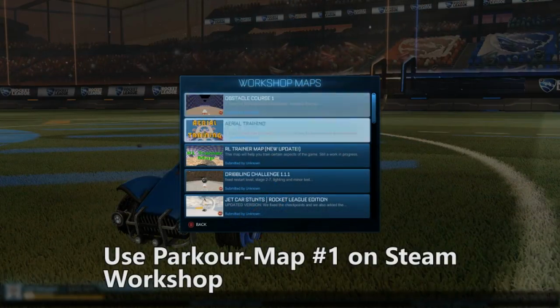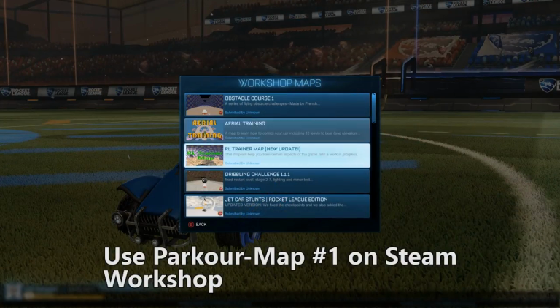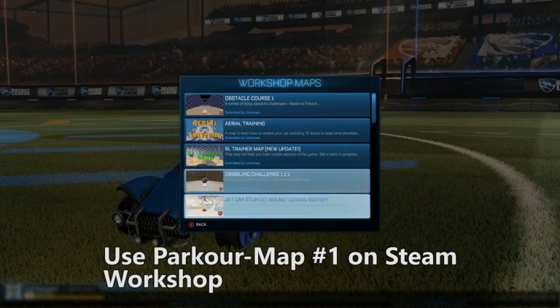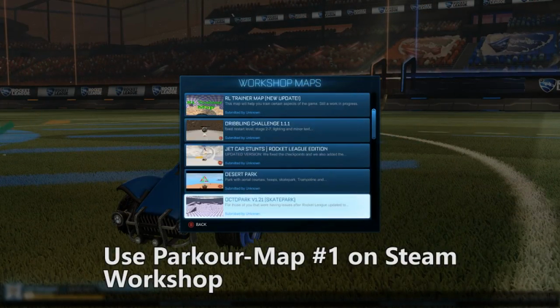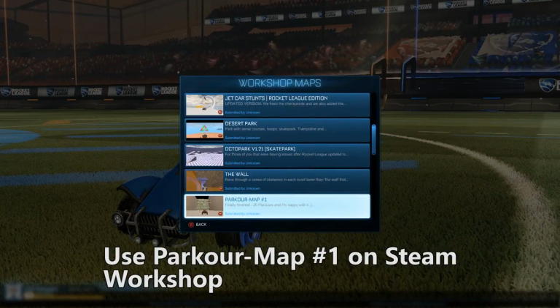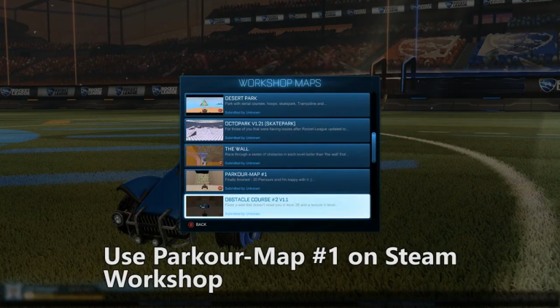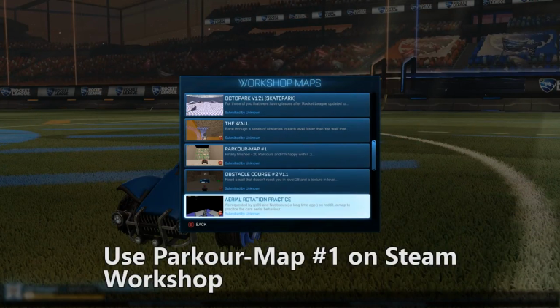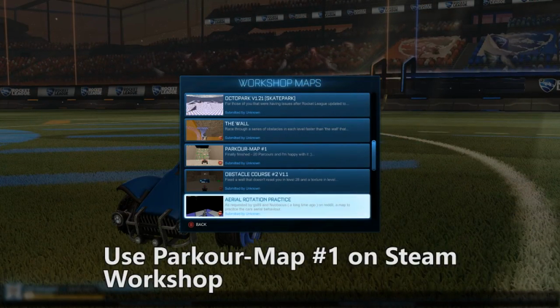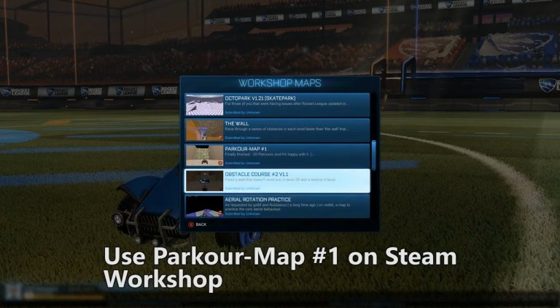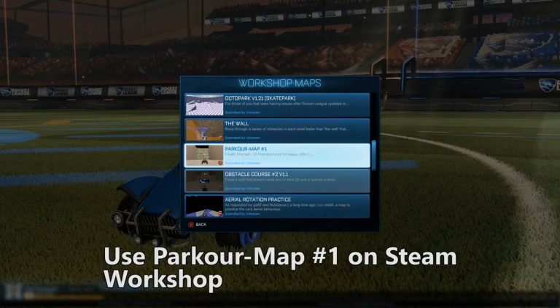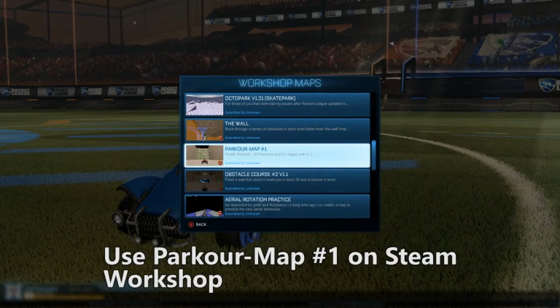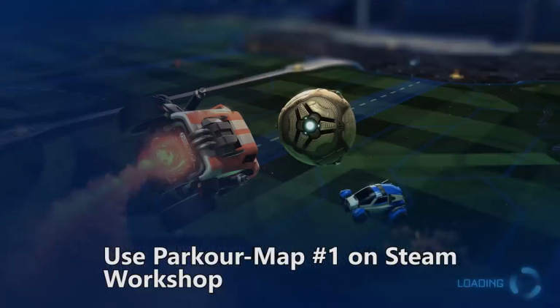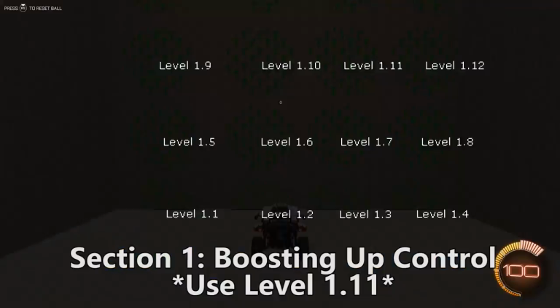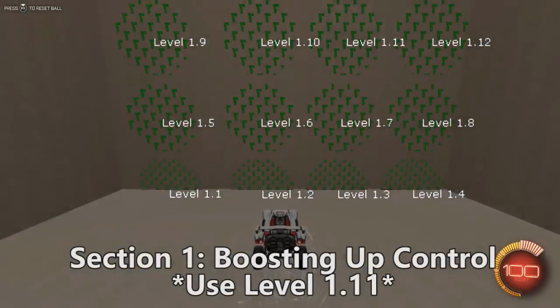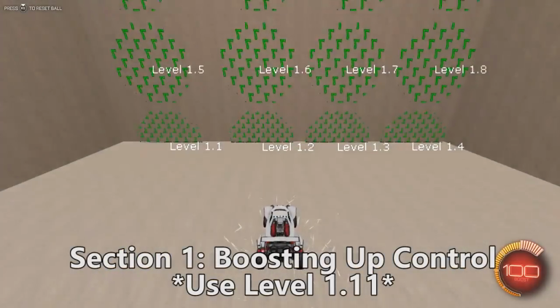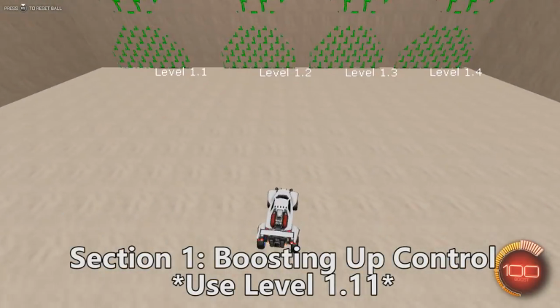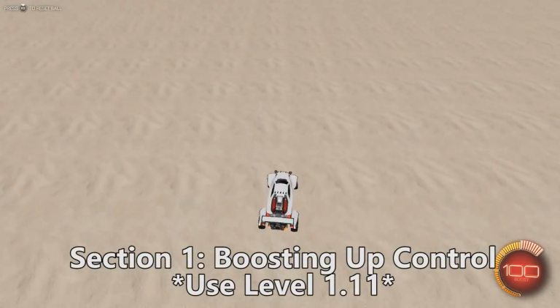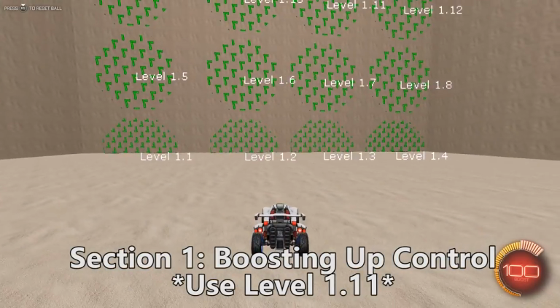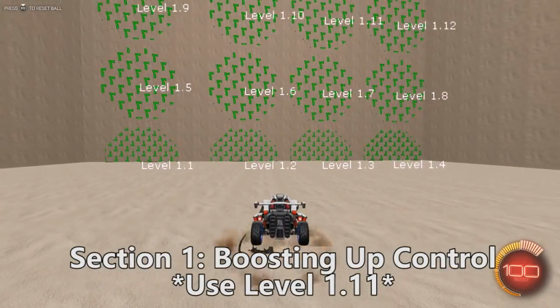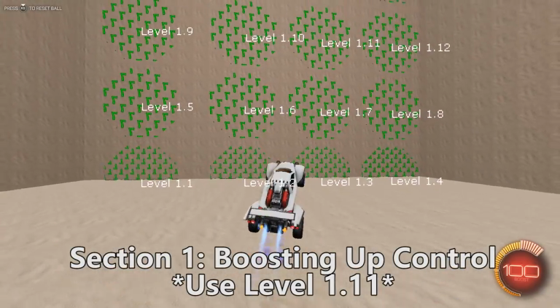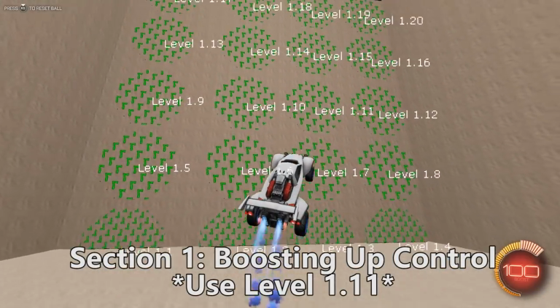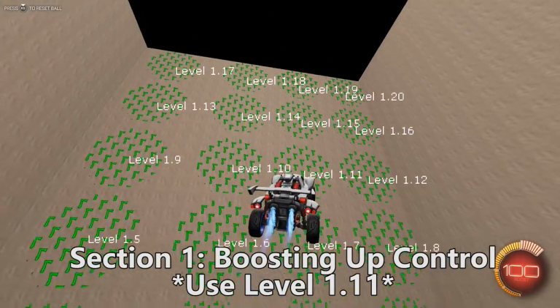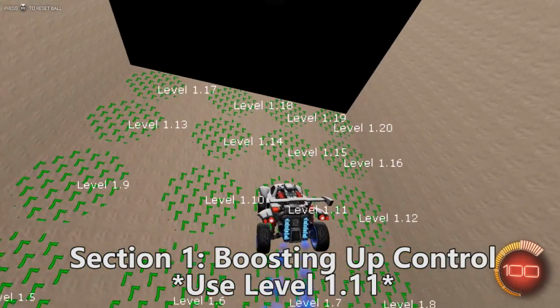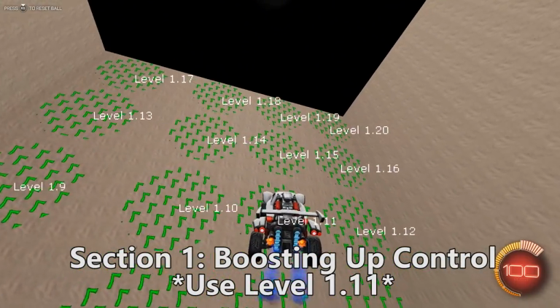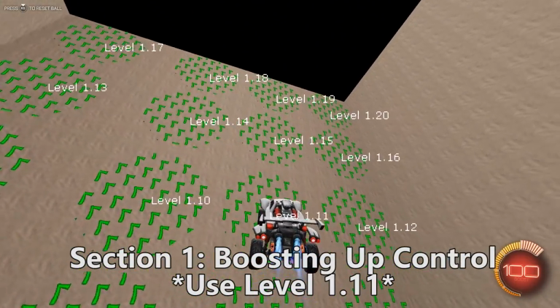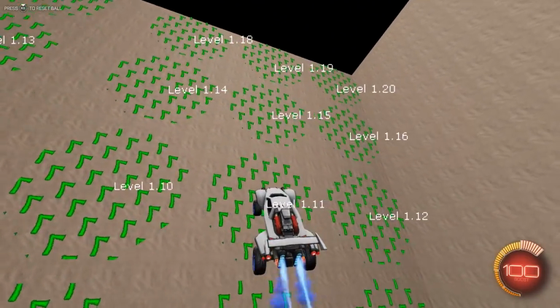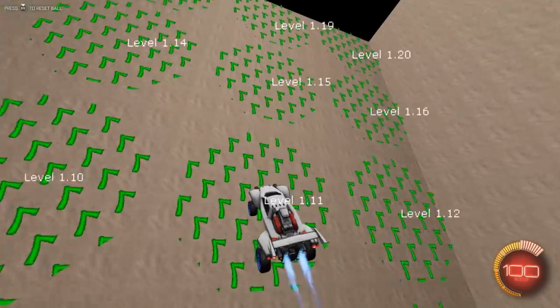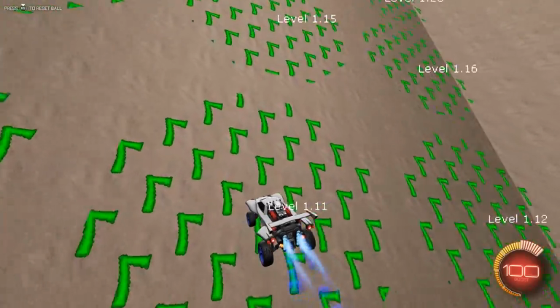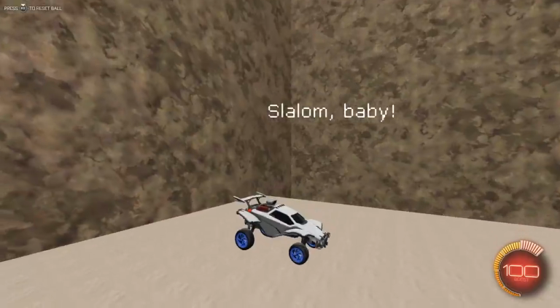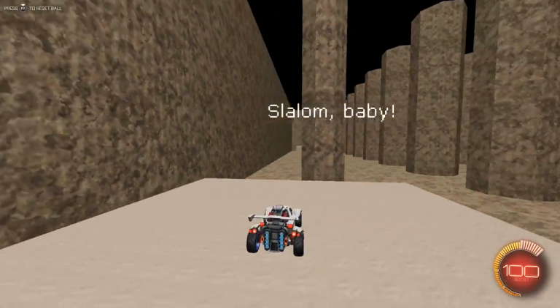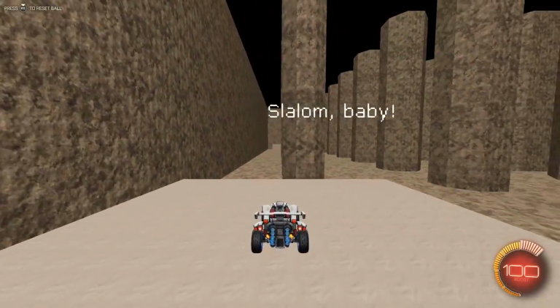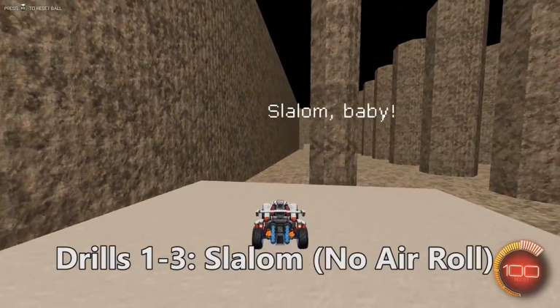Short disclaimer: this is going to be a PC tutorial only, as we're going to use parkour map number one on the Steam Workshop. Link will be down below, and we're gonna start with level 1.11 for the first section.